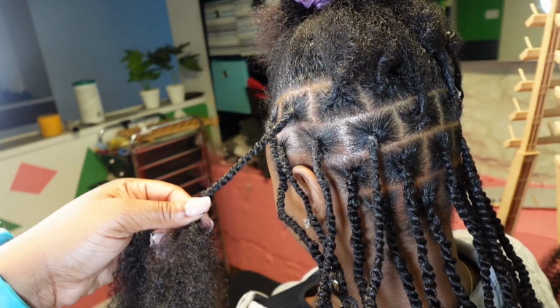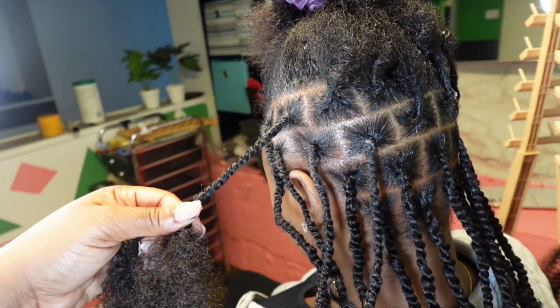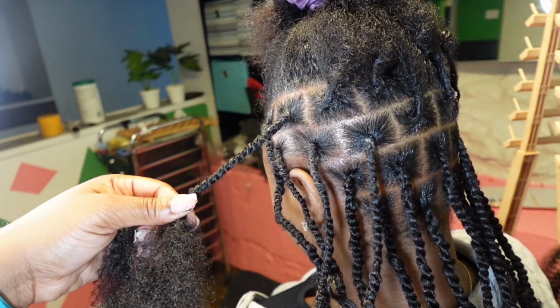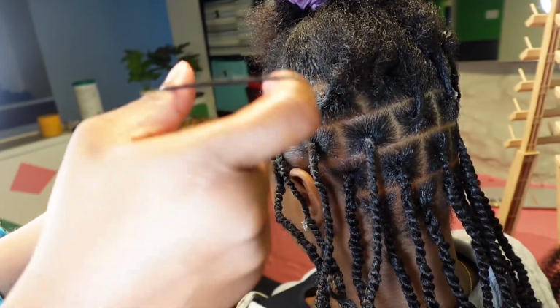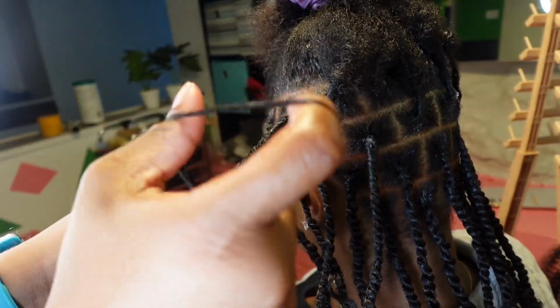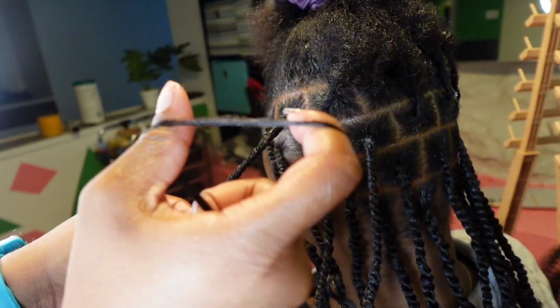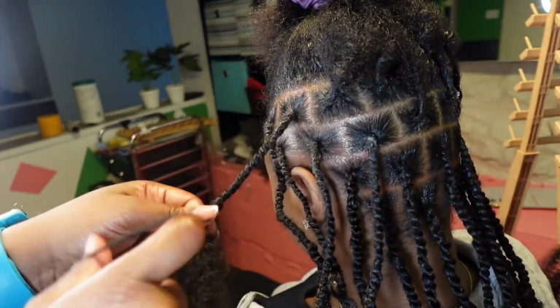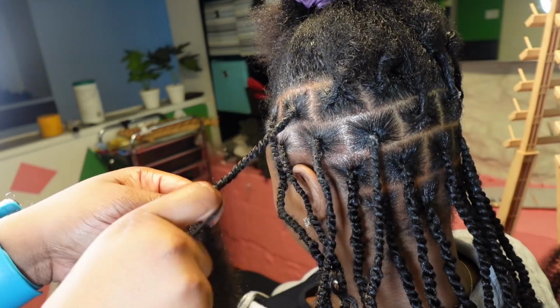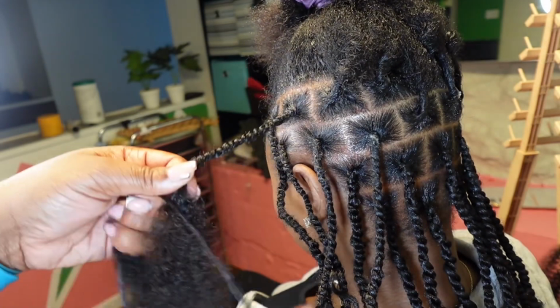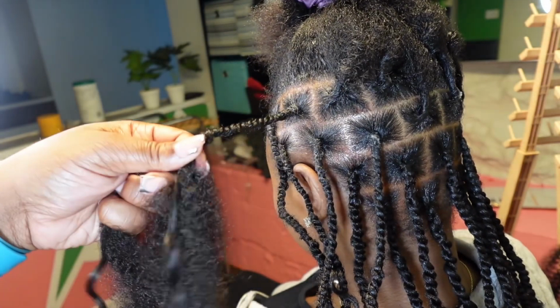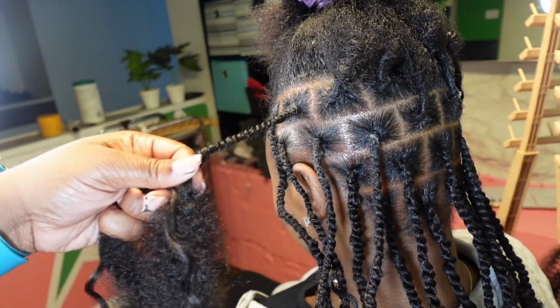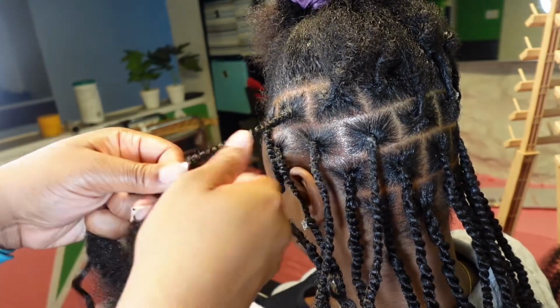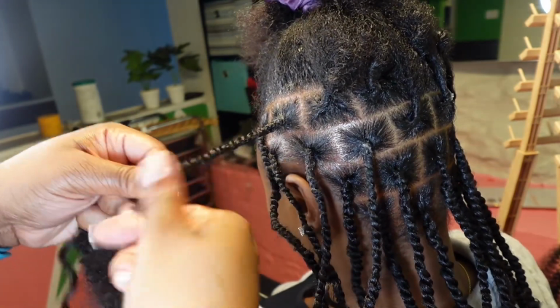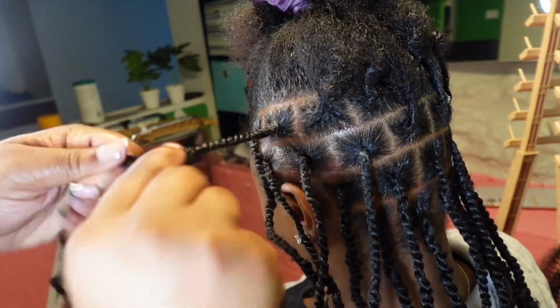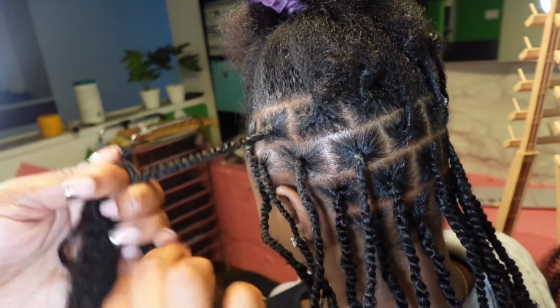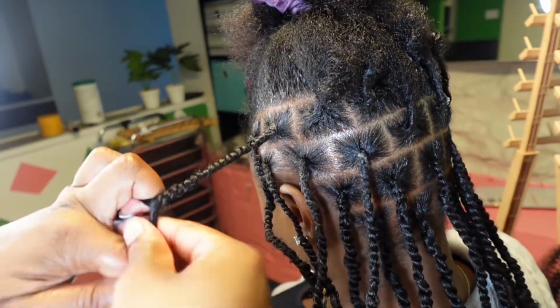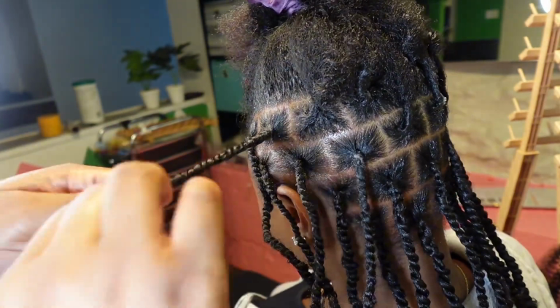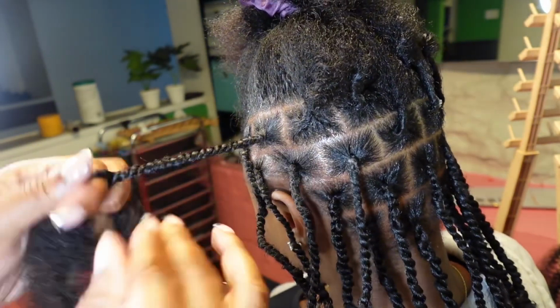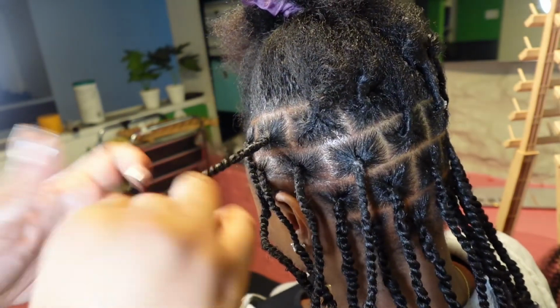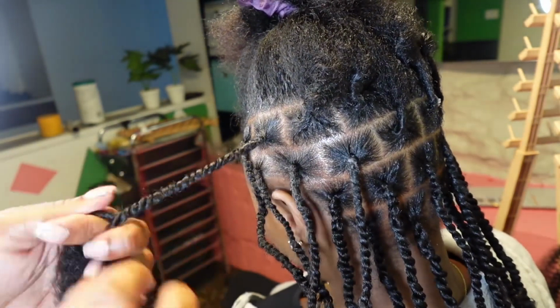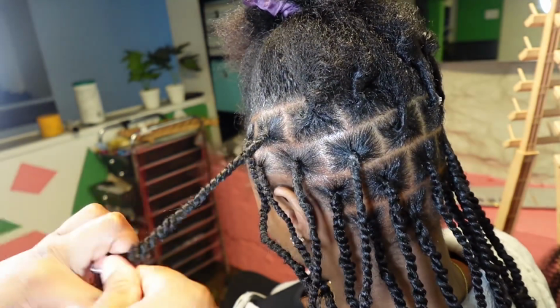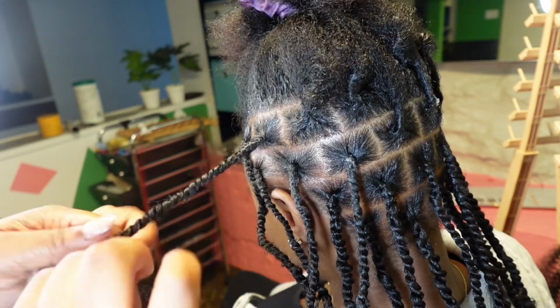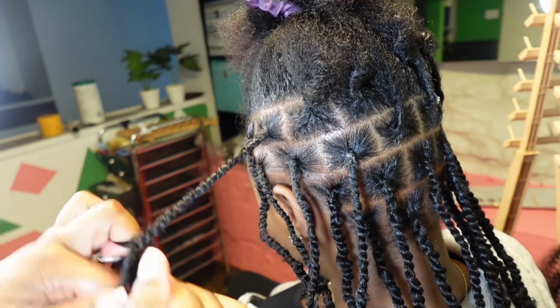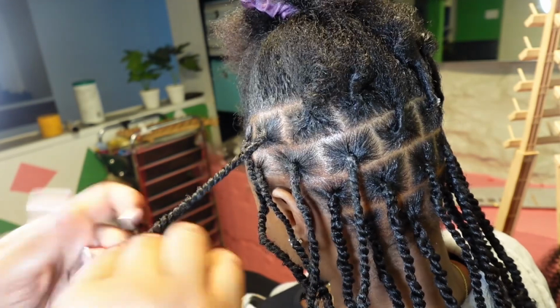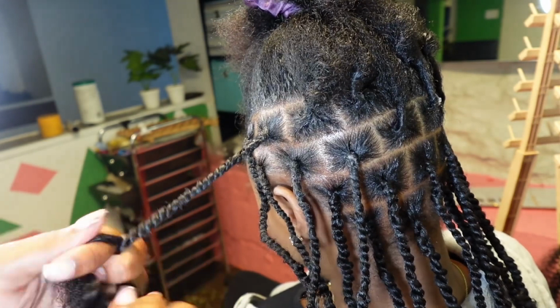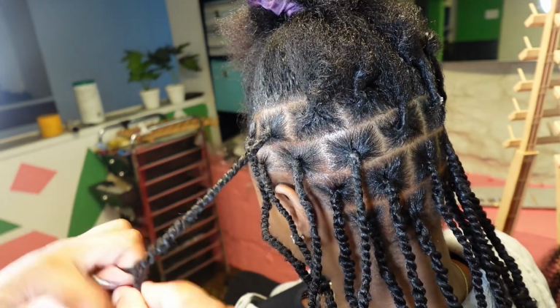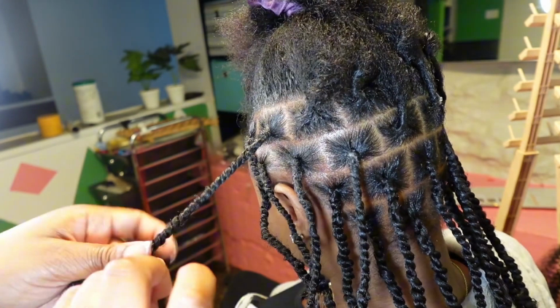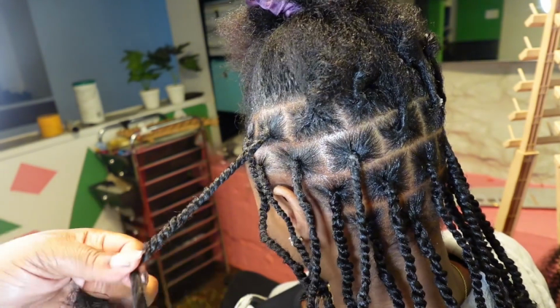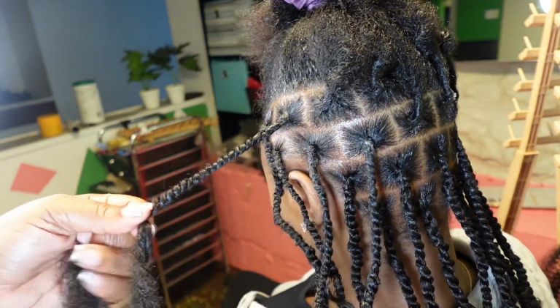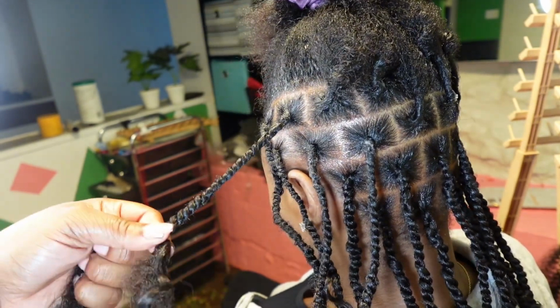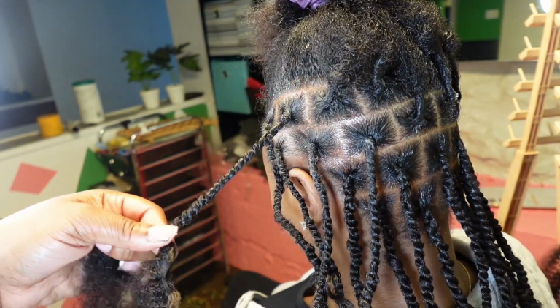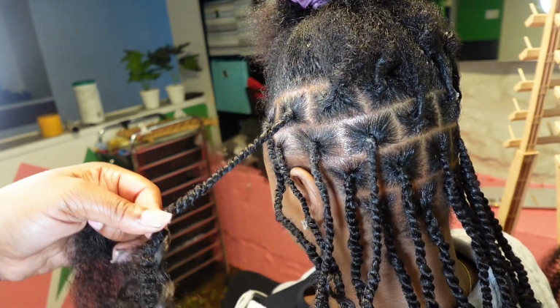Now I'm showing you guys how I add the curls in. I combine both sides of the curls to both sides of my twist and I just add it in and continue twisting down the exact same way that I added in that extra length earlier.